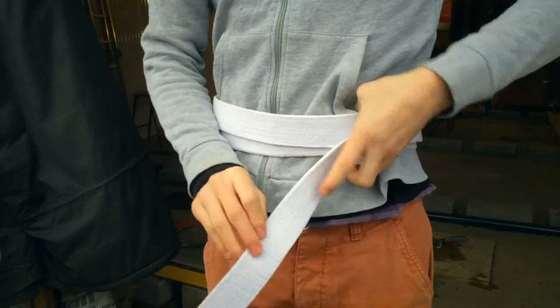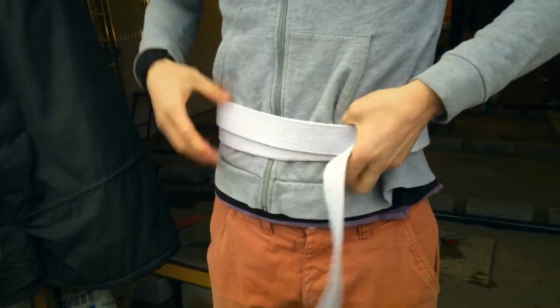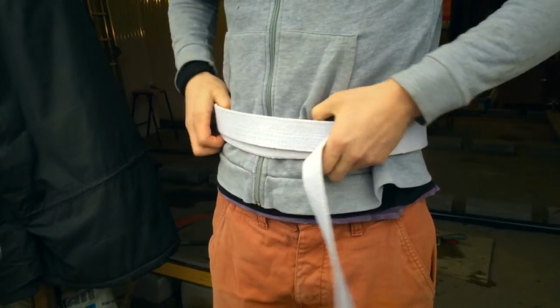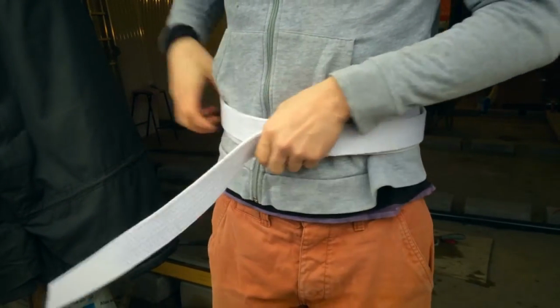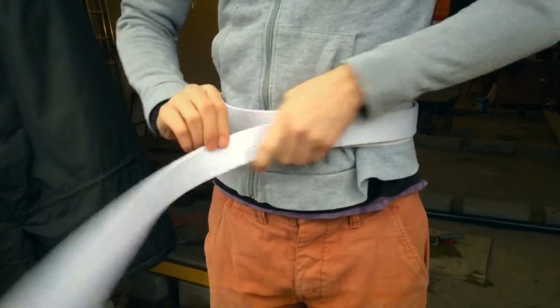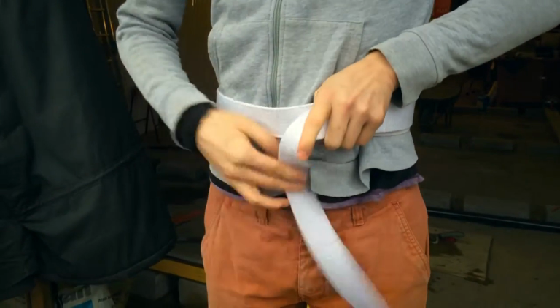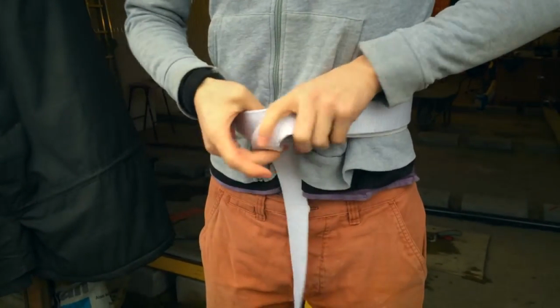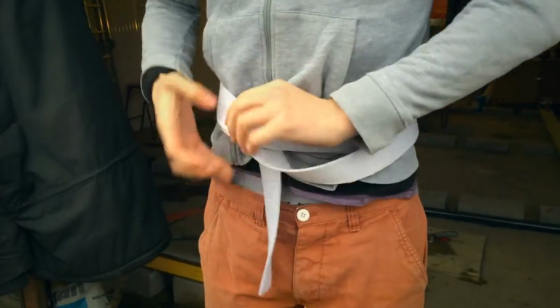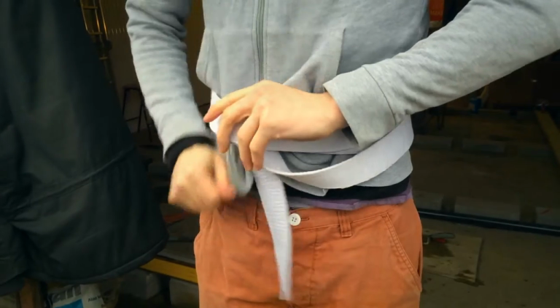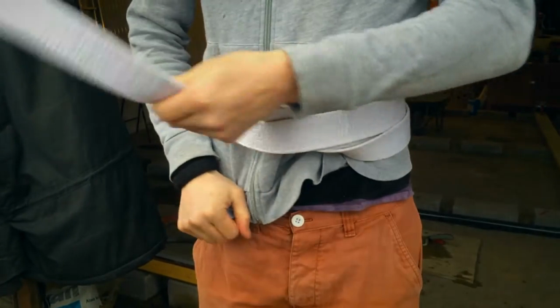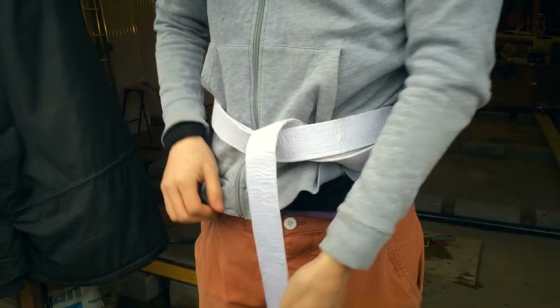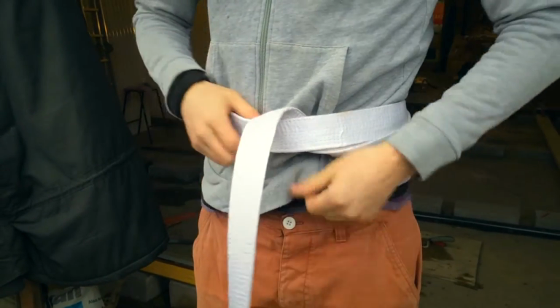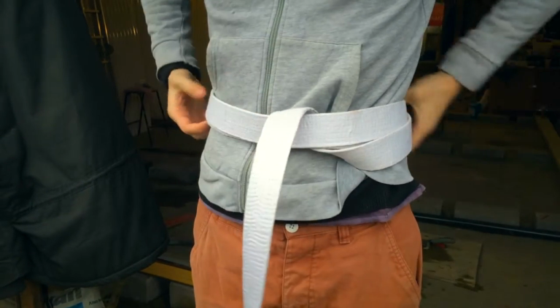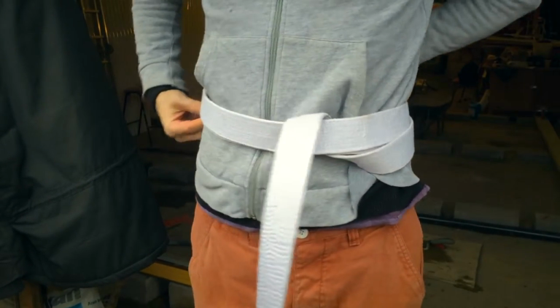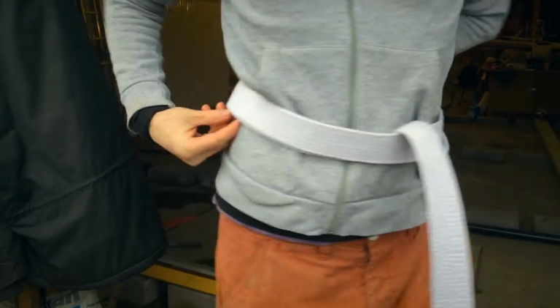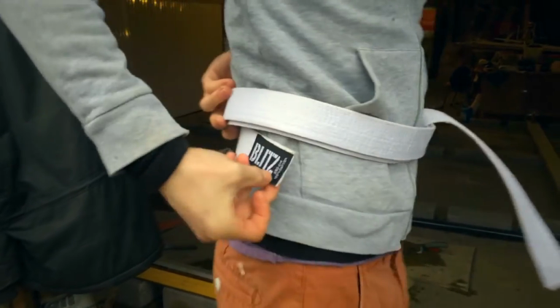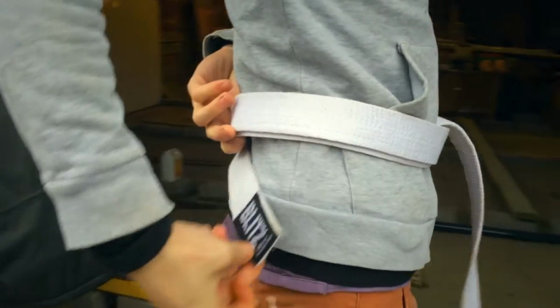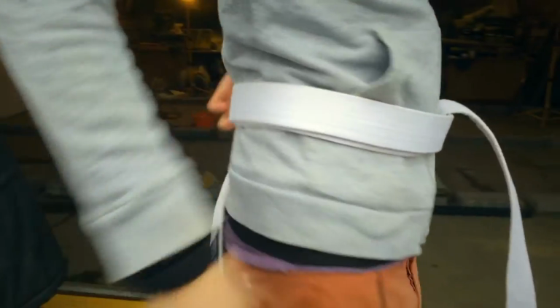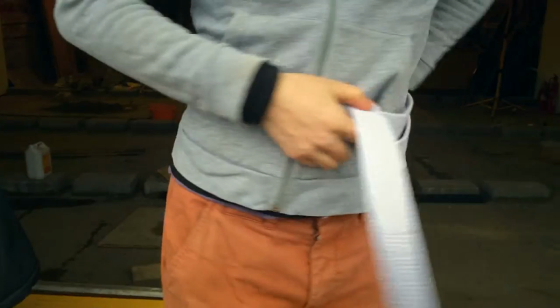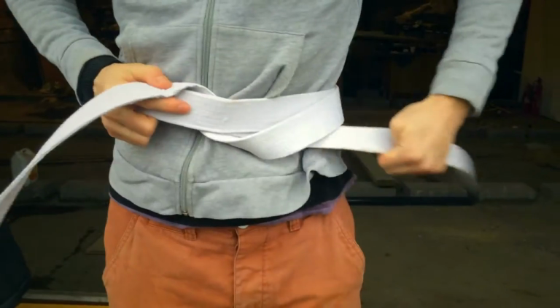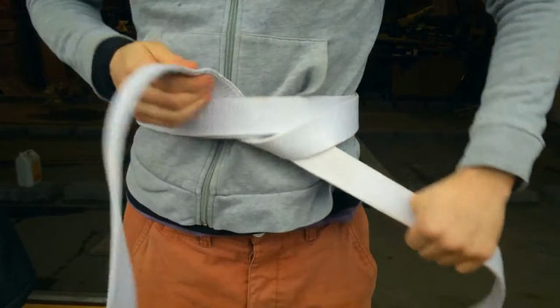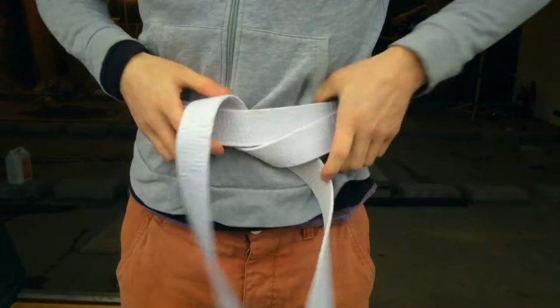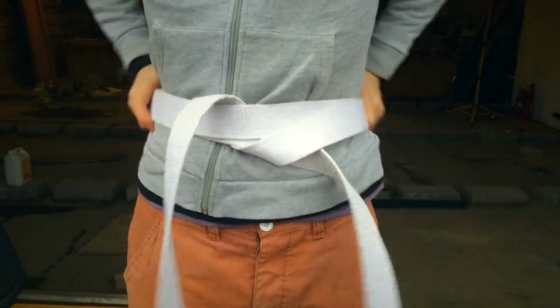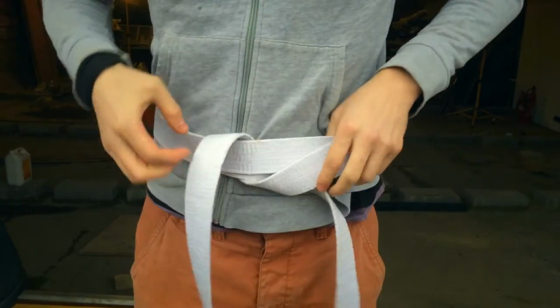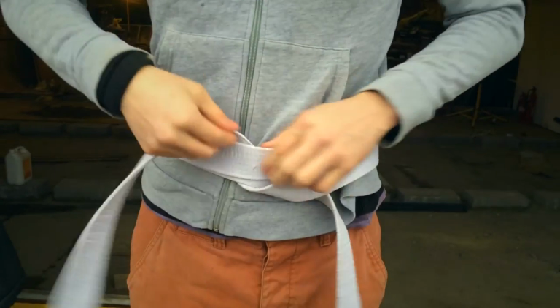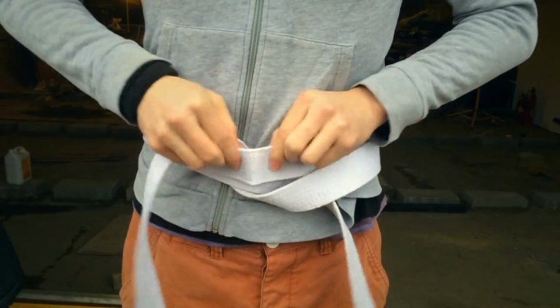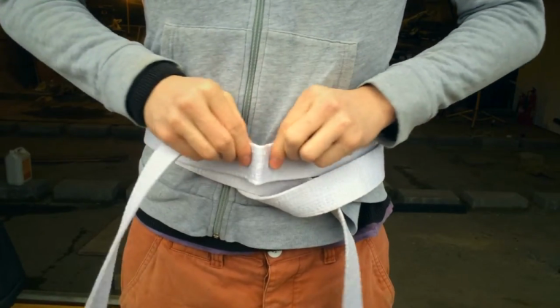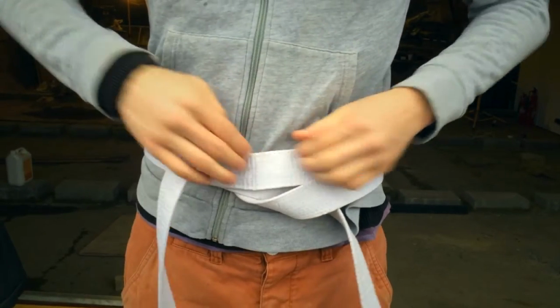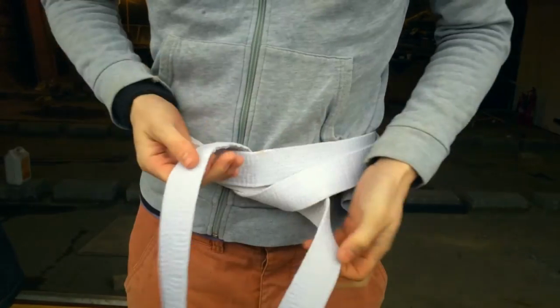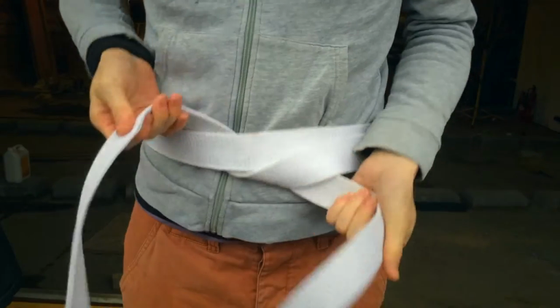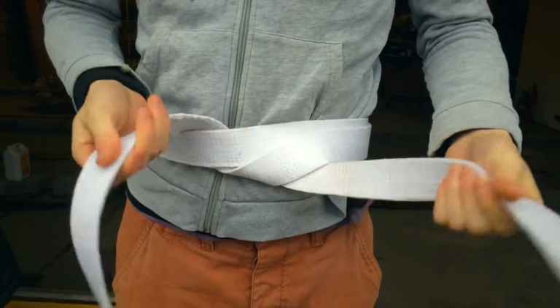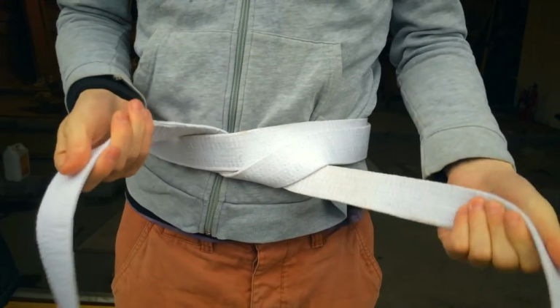You get the belt under and over, and then you get the bit to the side down and bring it round to the front. As you can see, that's the centre of the belt — it should be in the centre of the body.